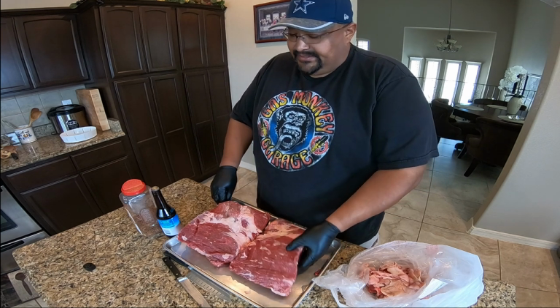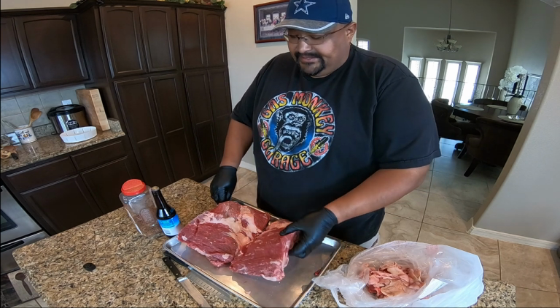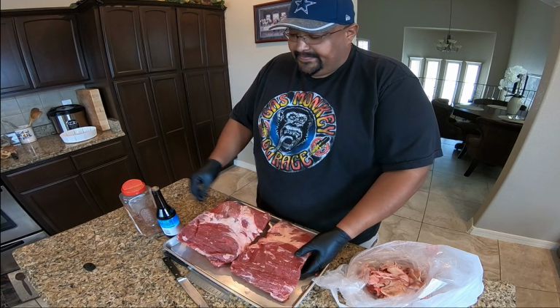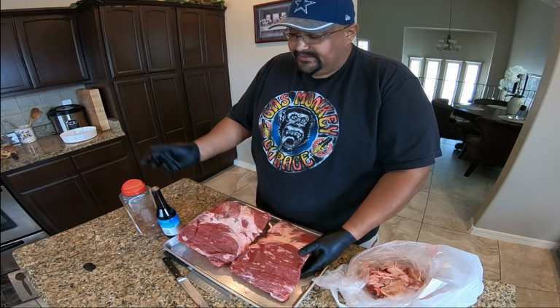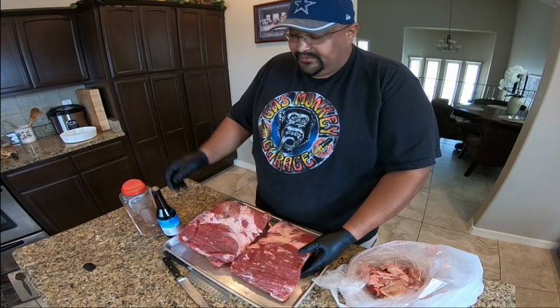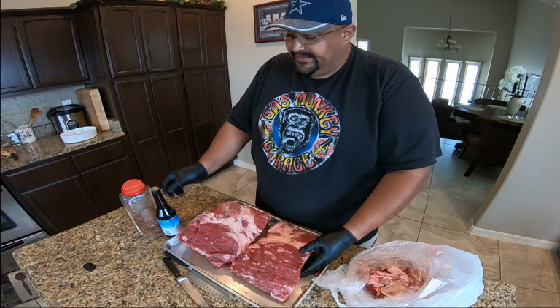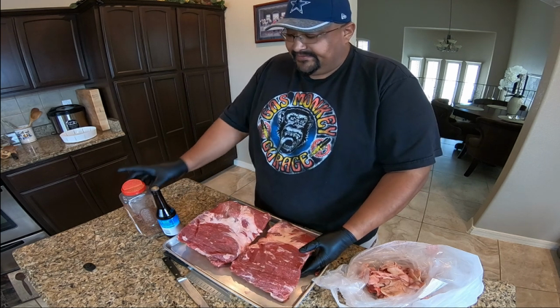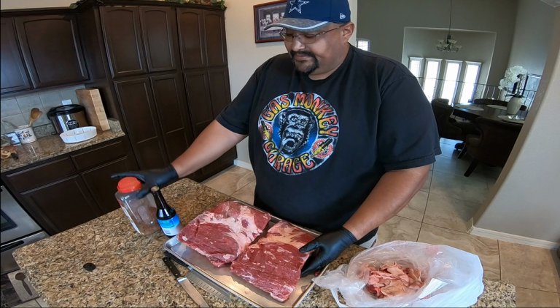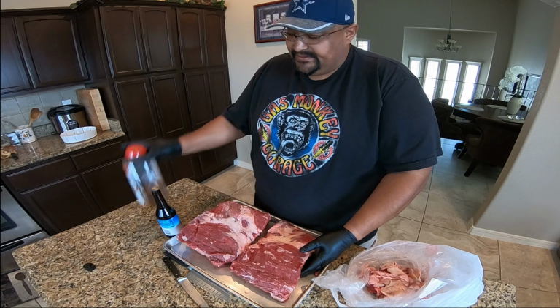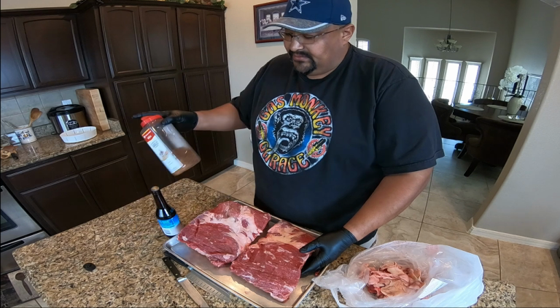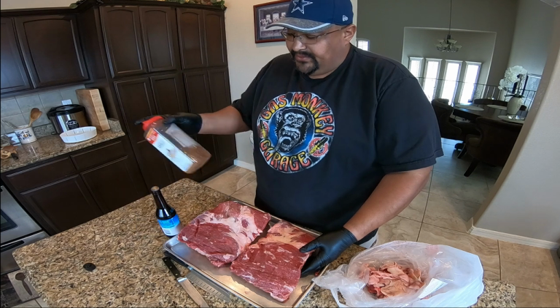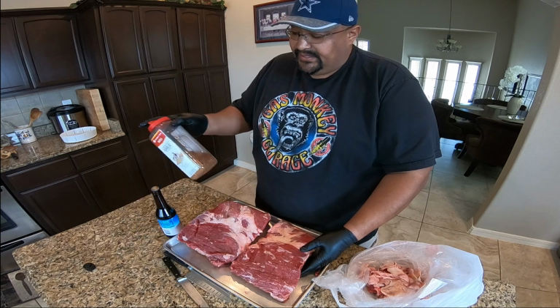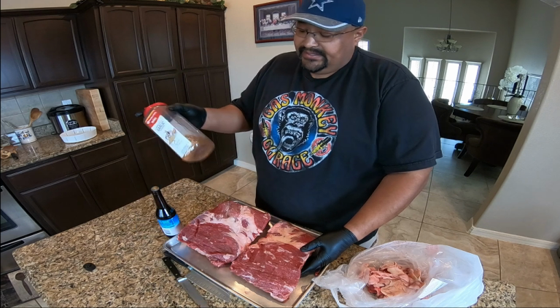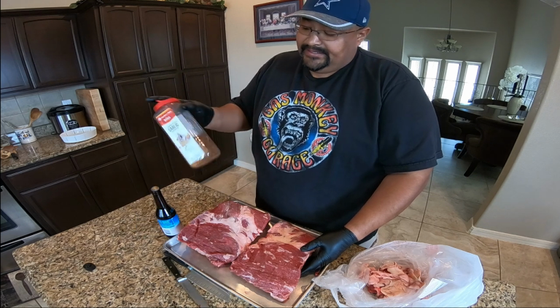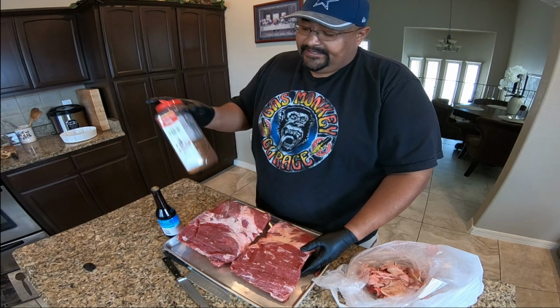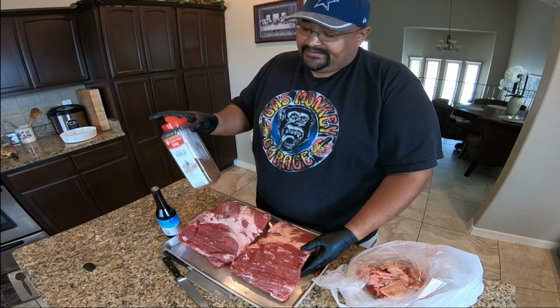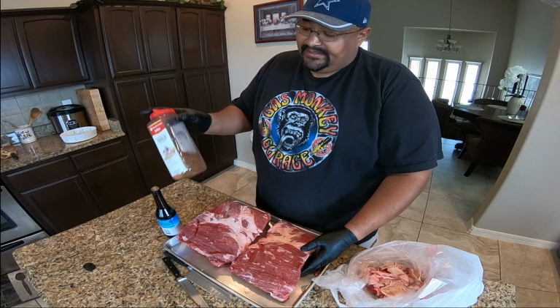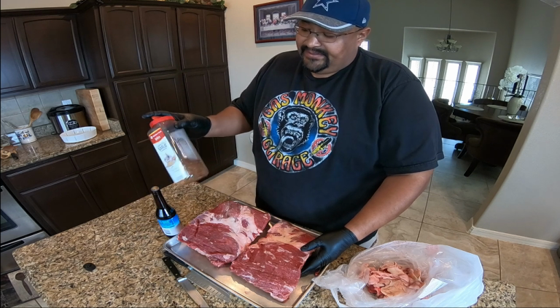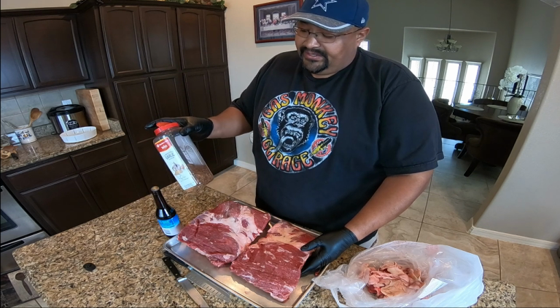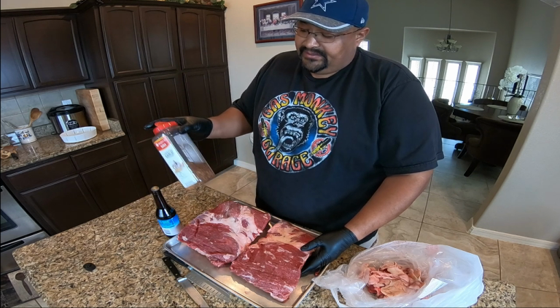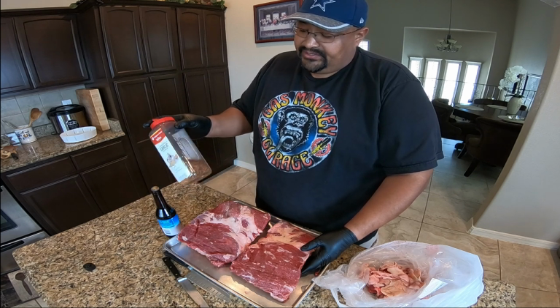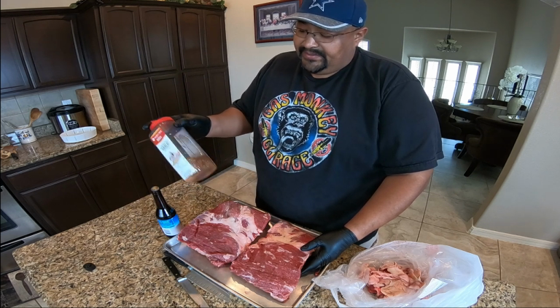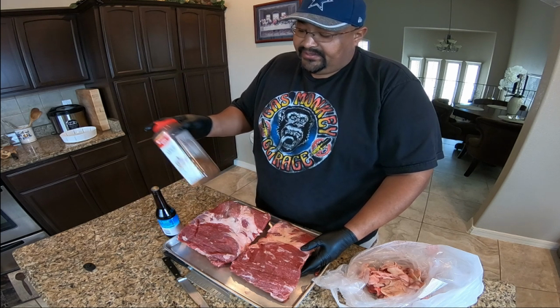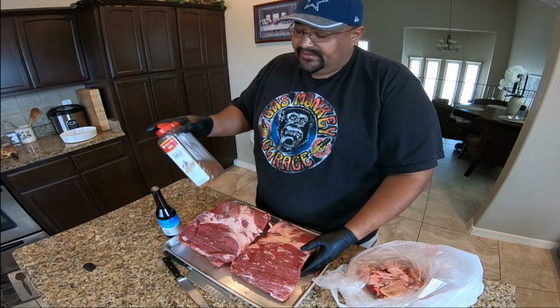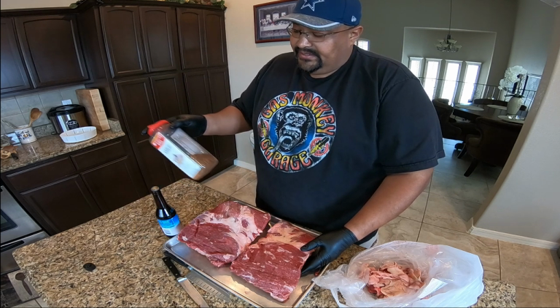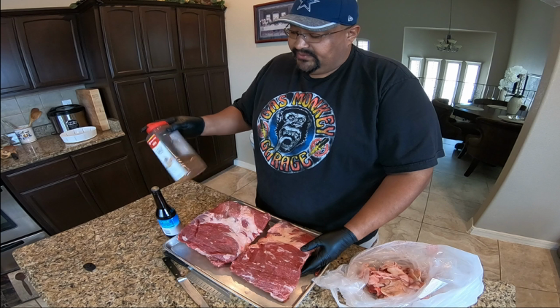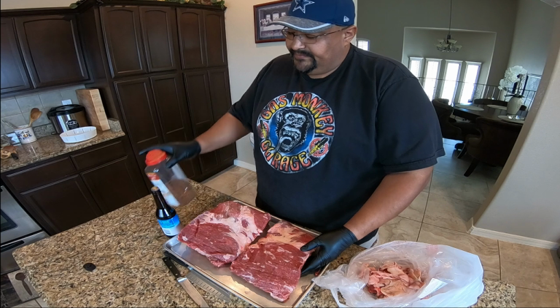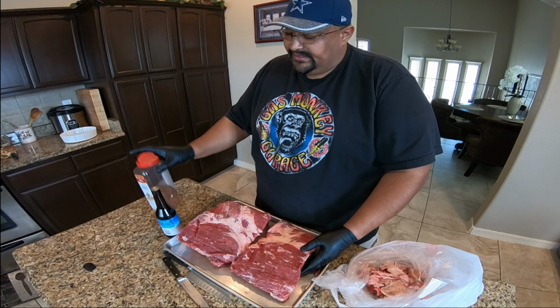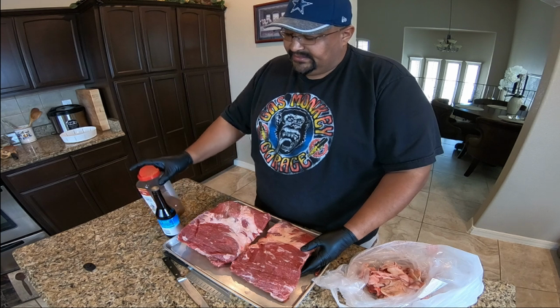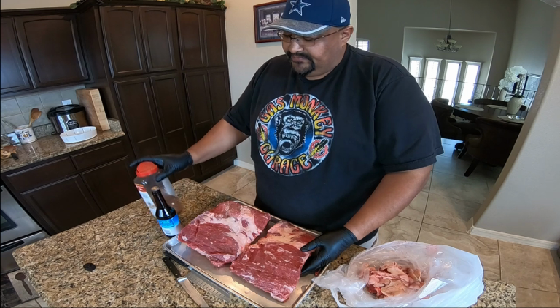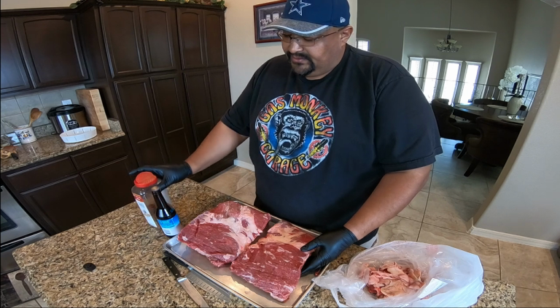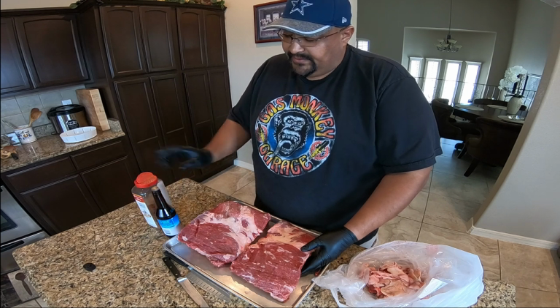Simple rub, guys. I've got salt, pepper, garlic, I got some paprika, a little bit of chili powder in here as well, and a few other little spices.